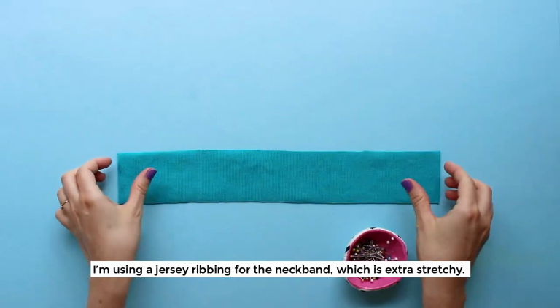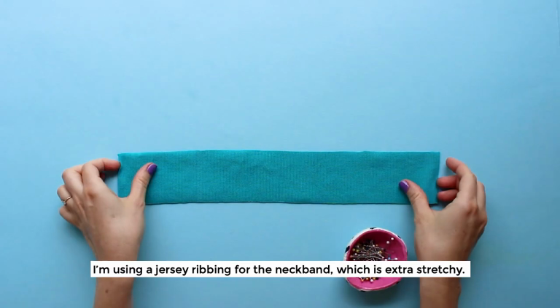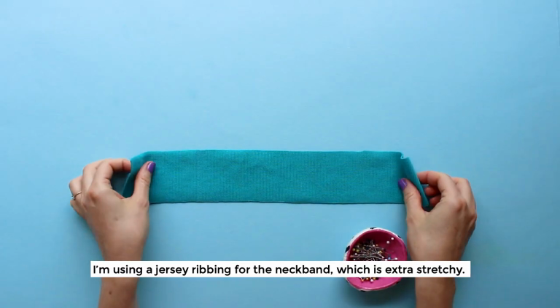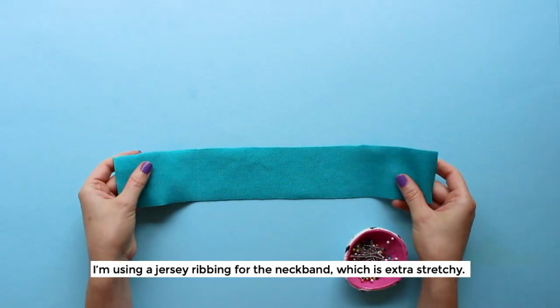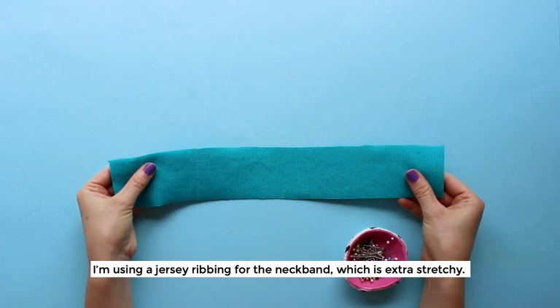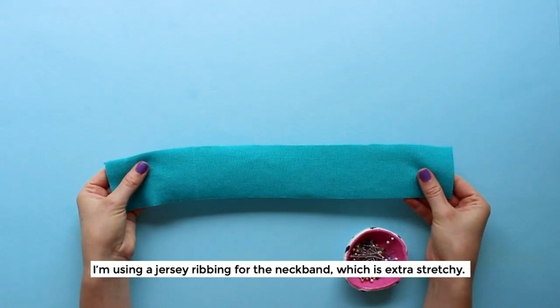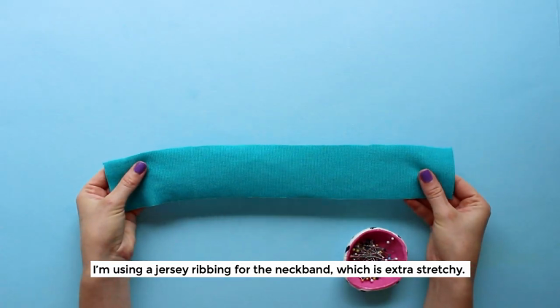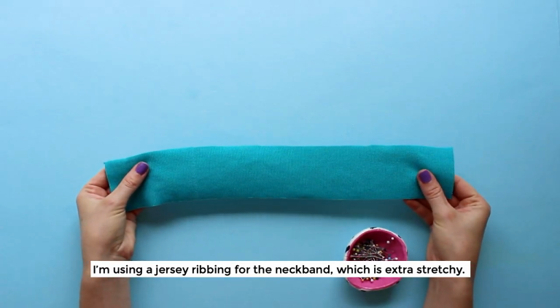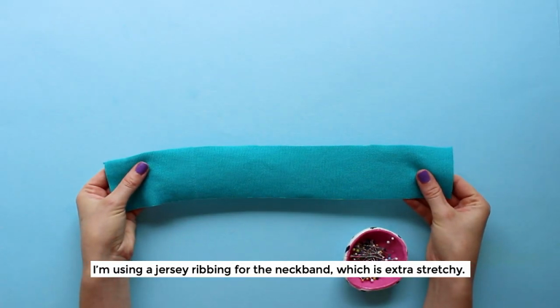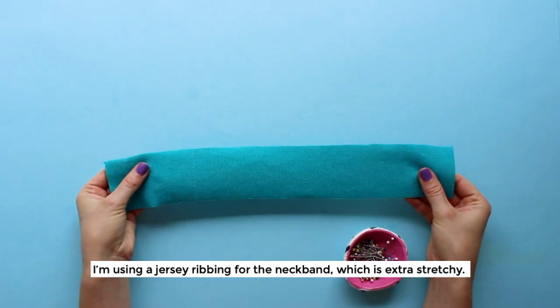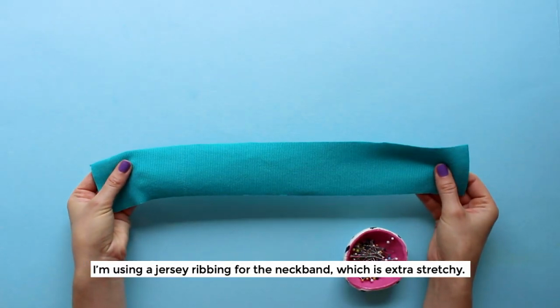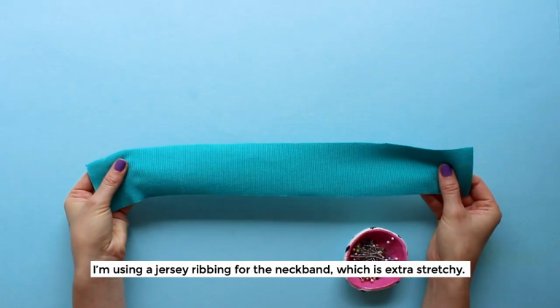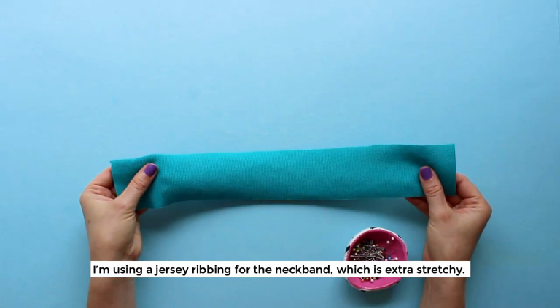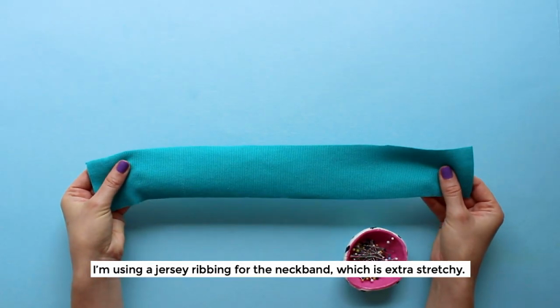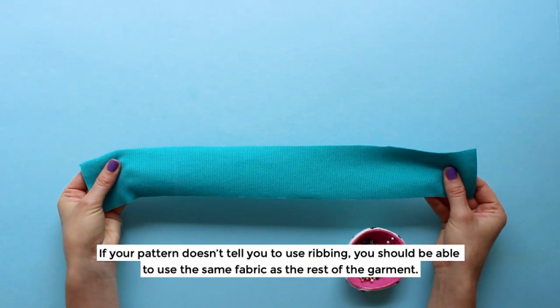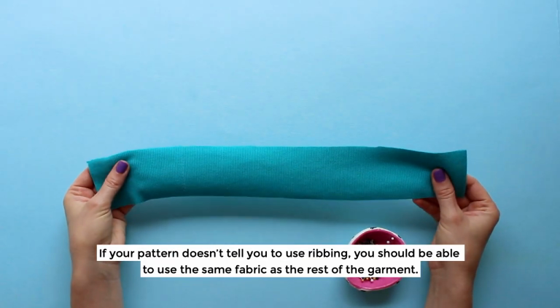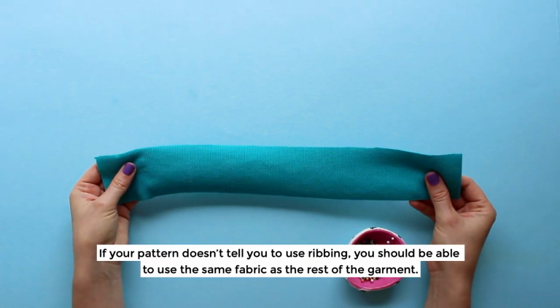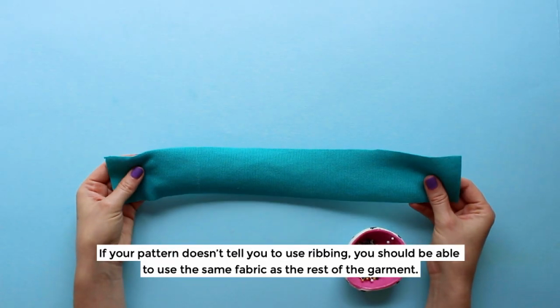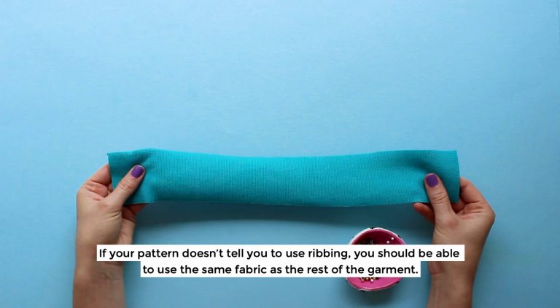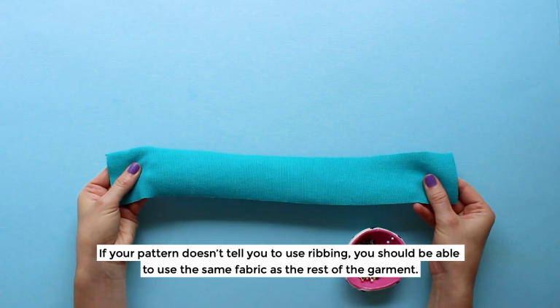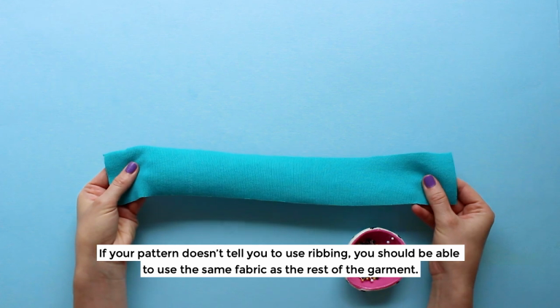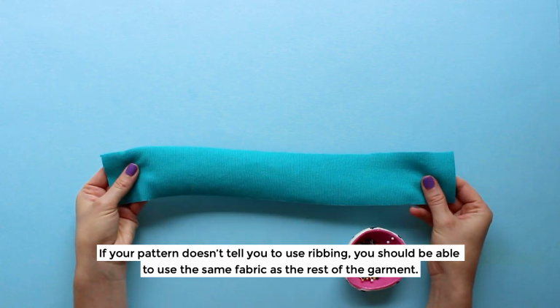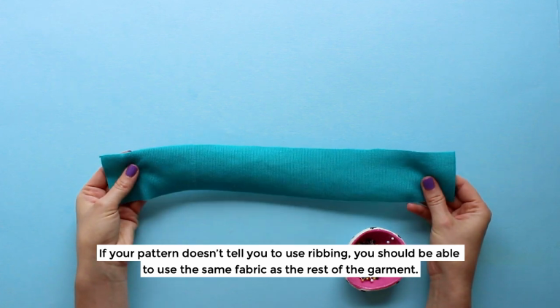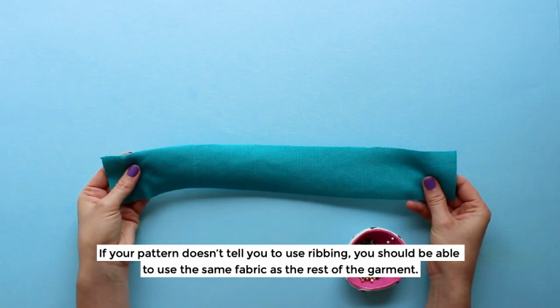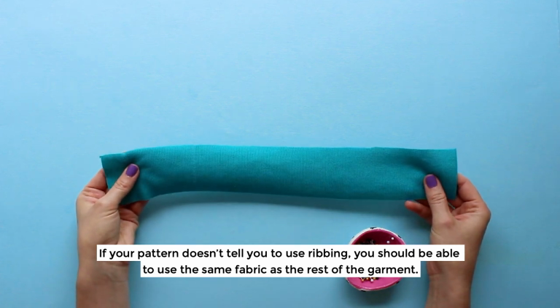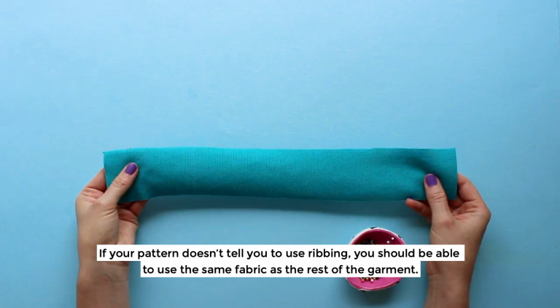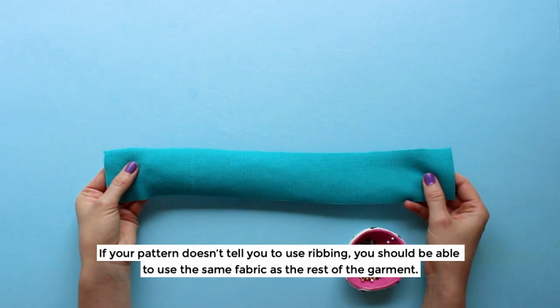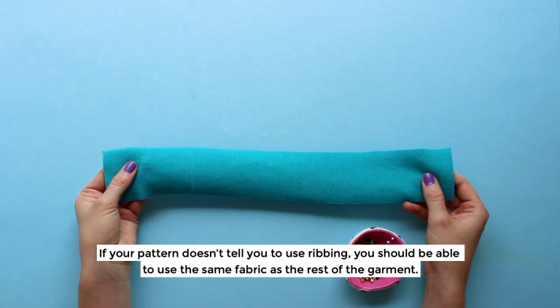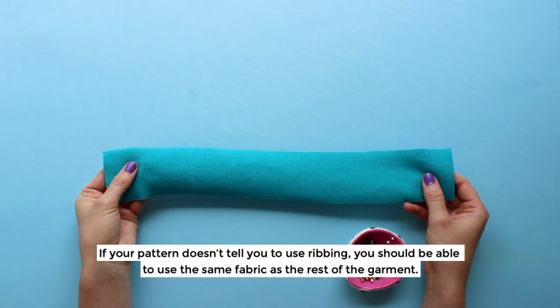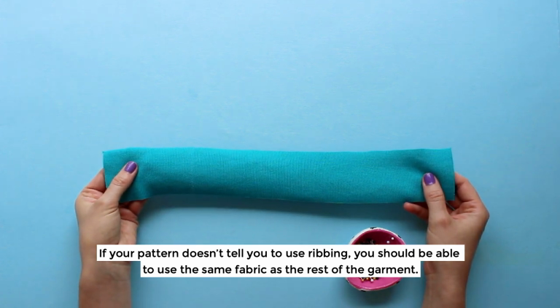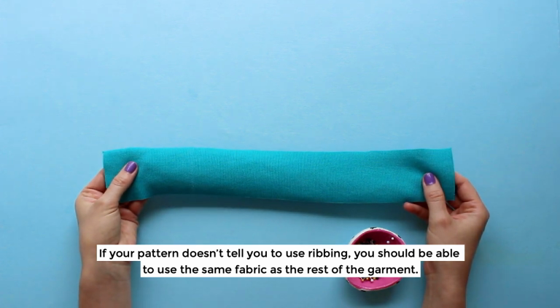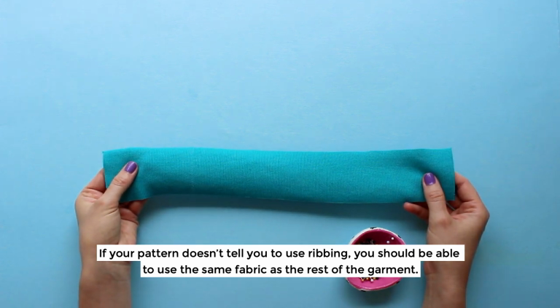I'm using a jersey ribbing for the neckband which is extra stretchy. If your pattern doesn't tell you to use ribbing you should be able to use the same fabric as the rest of the garment.